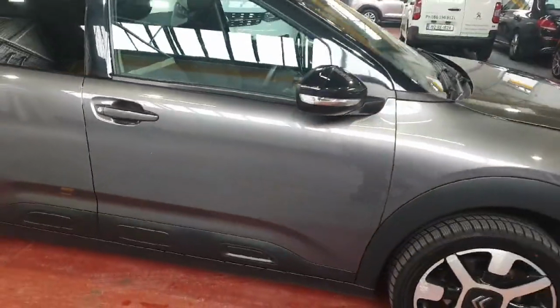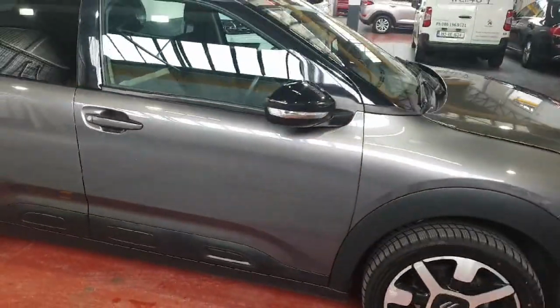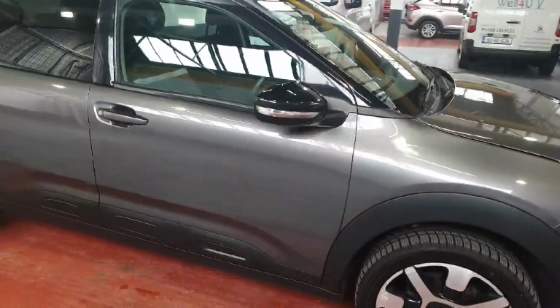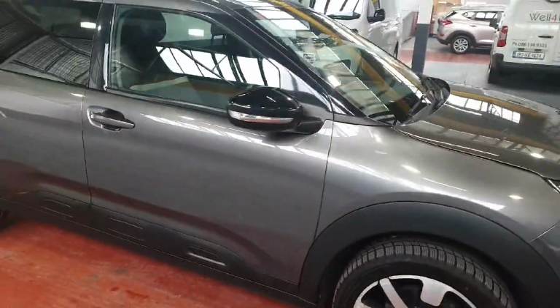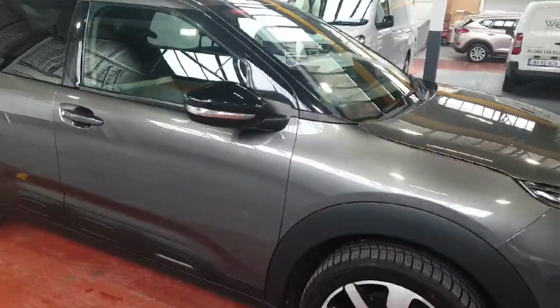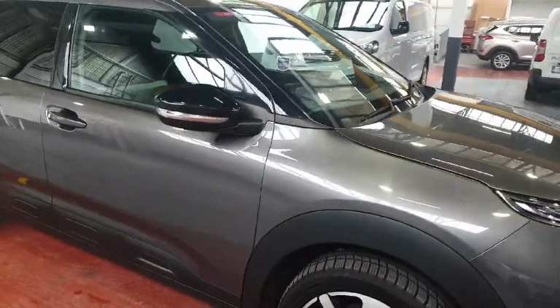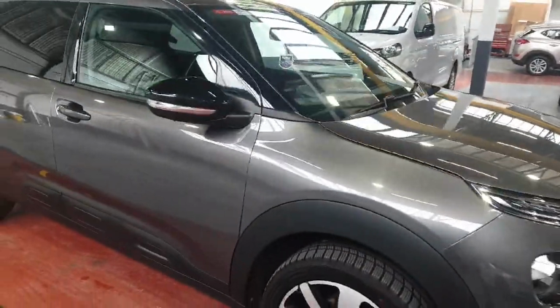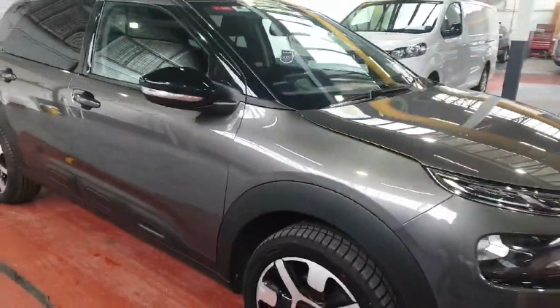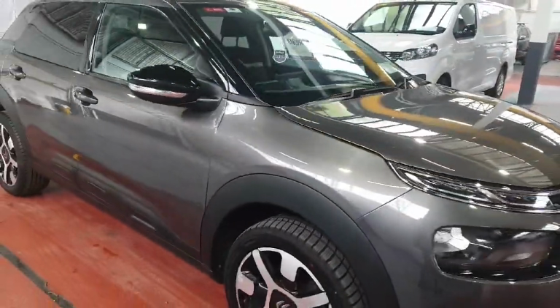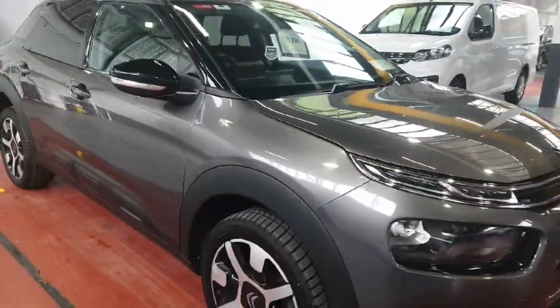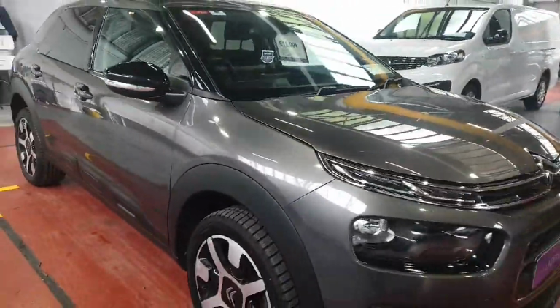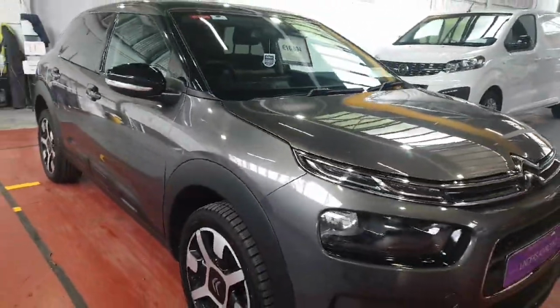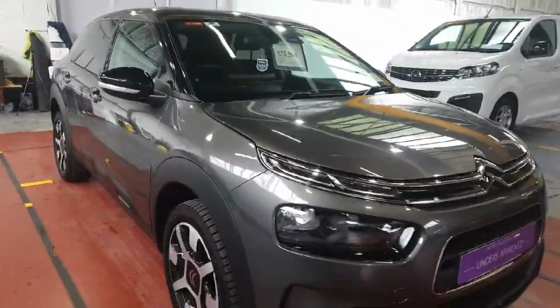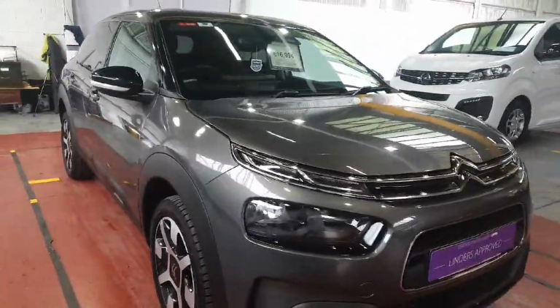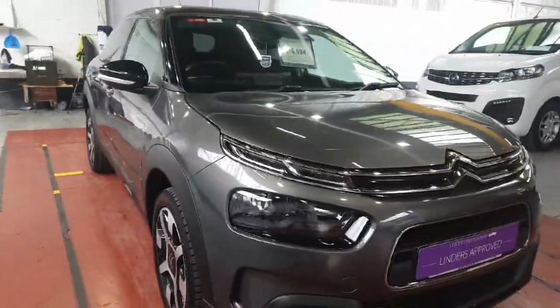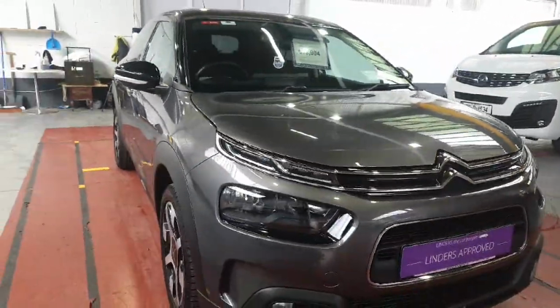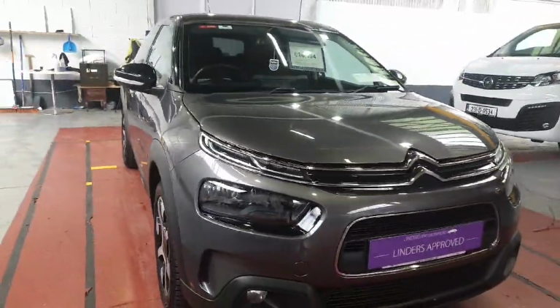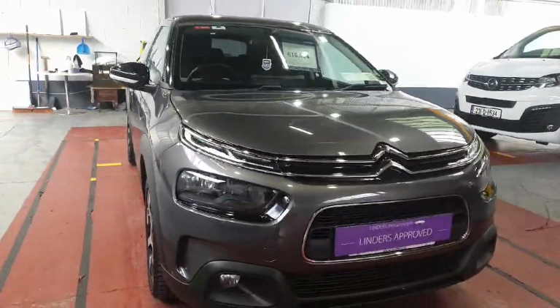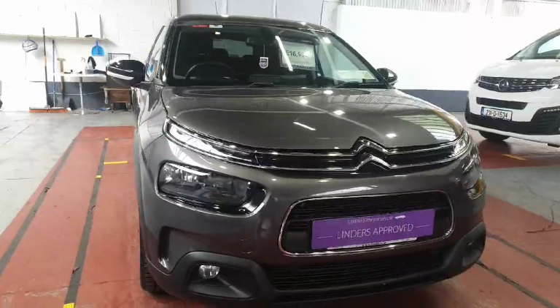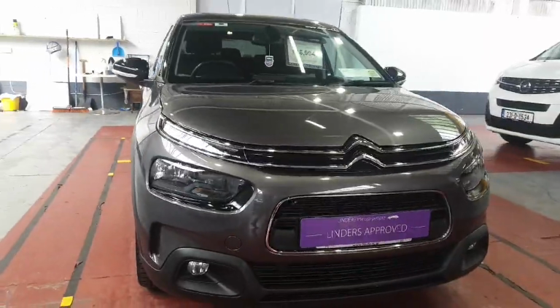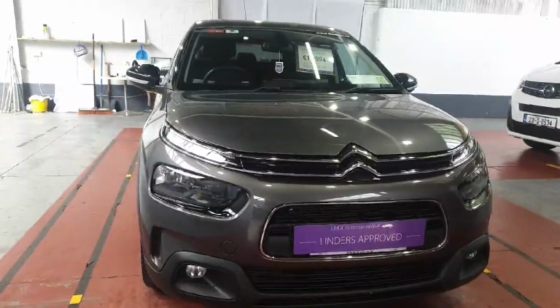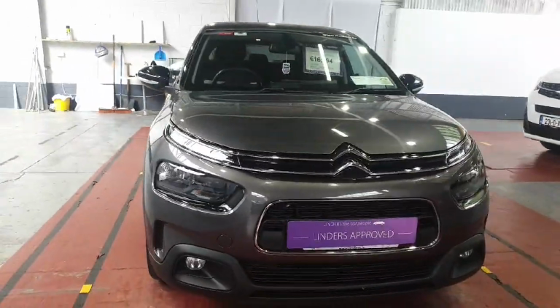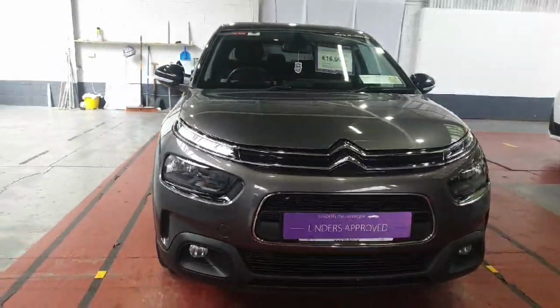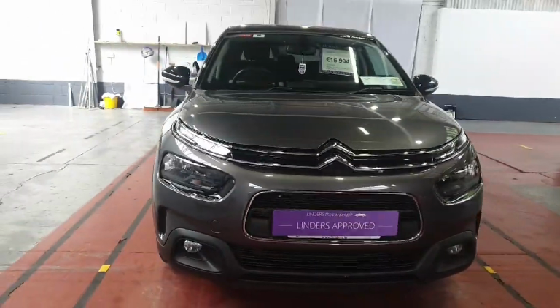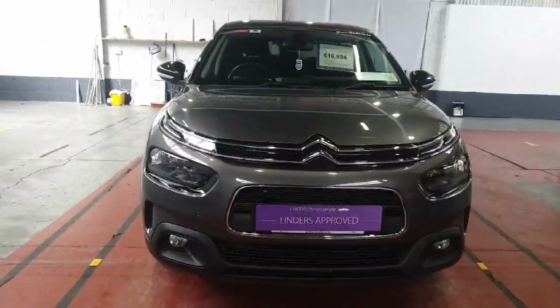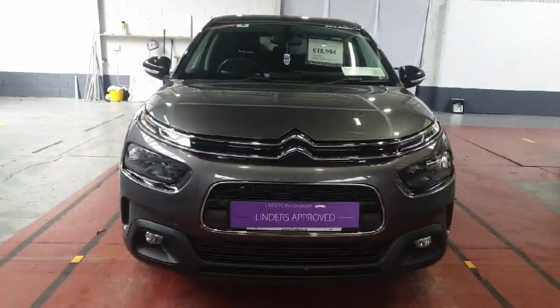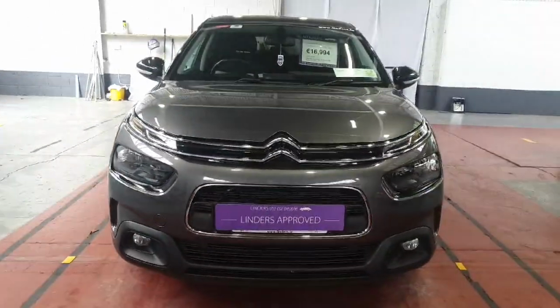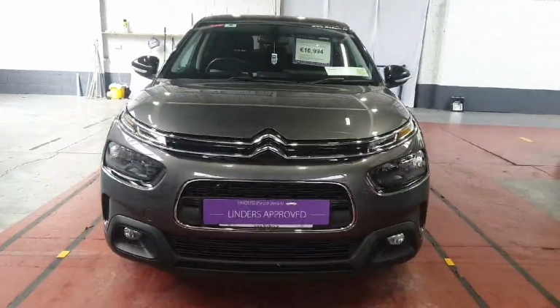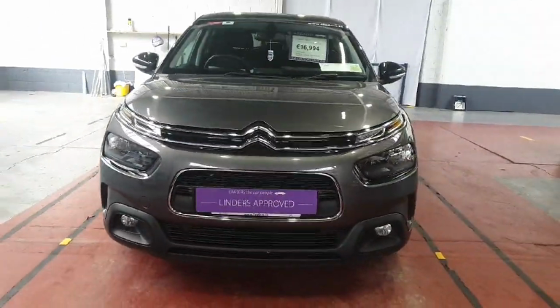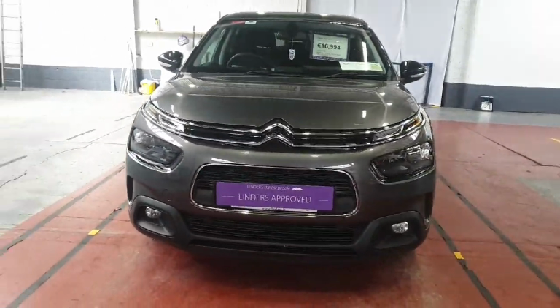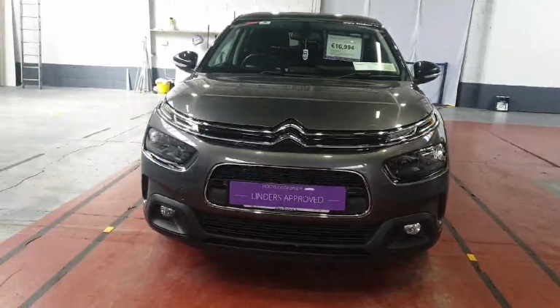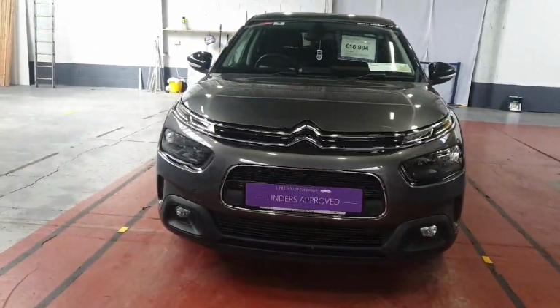If you are interested in this car or would like to make an inquiry or would like to test drive it, we do accept all trade-ins and we have the lowest finance rates as well. Just give us a shout here at Linders & Chapel Lizard.